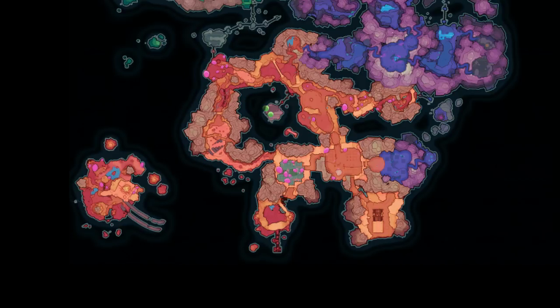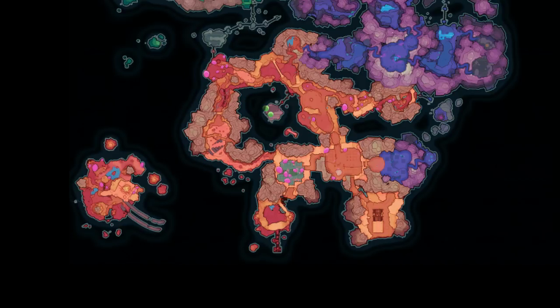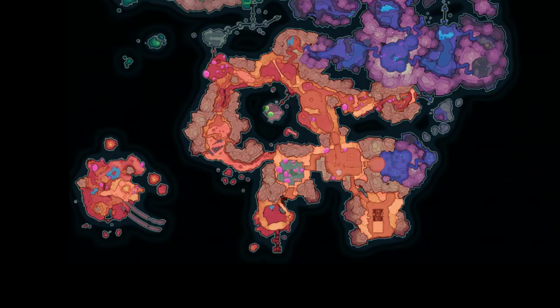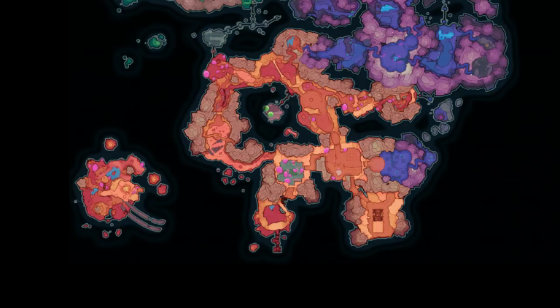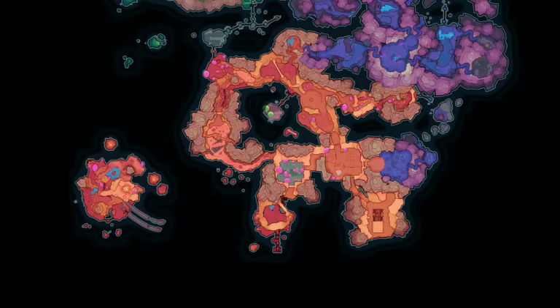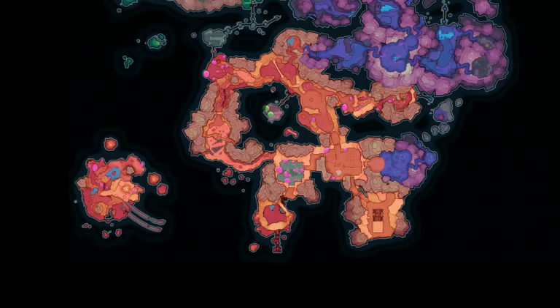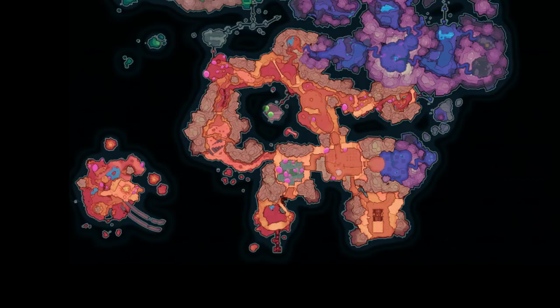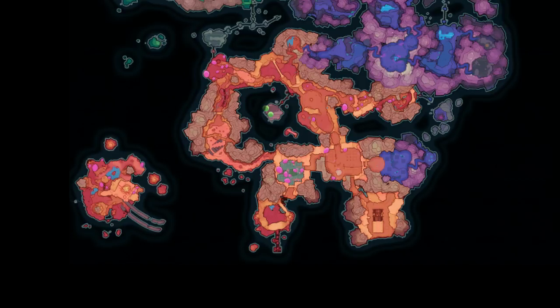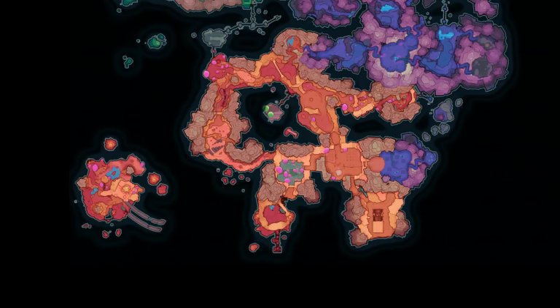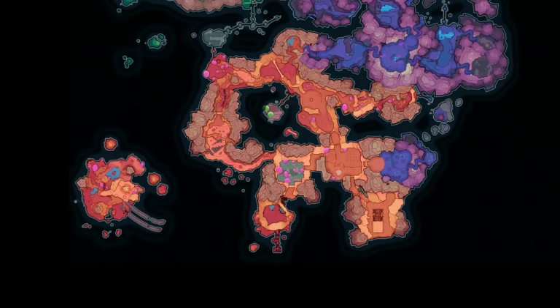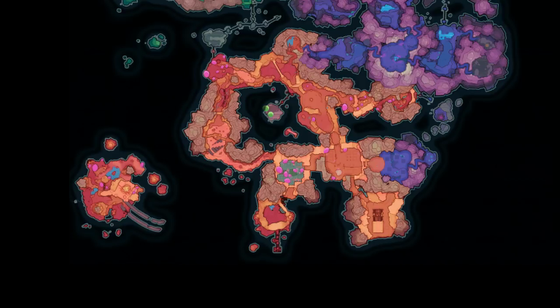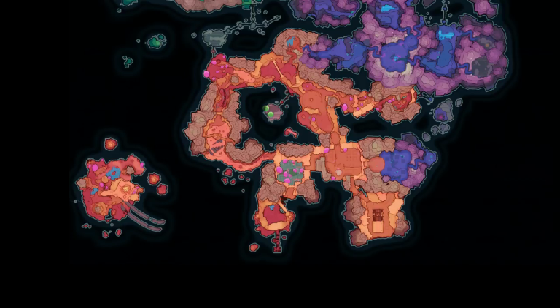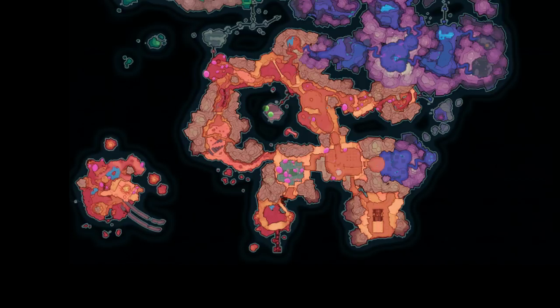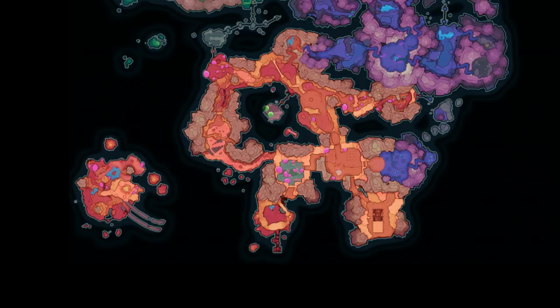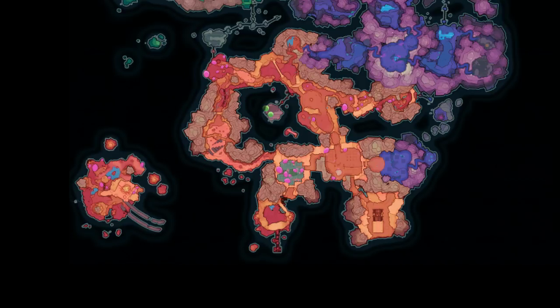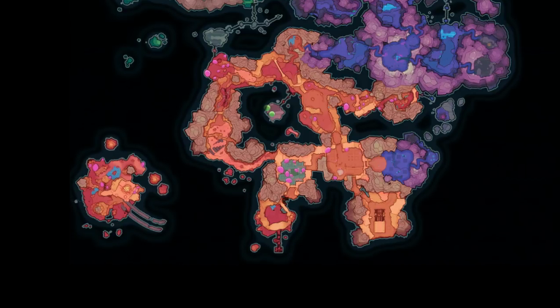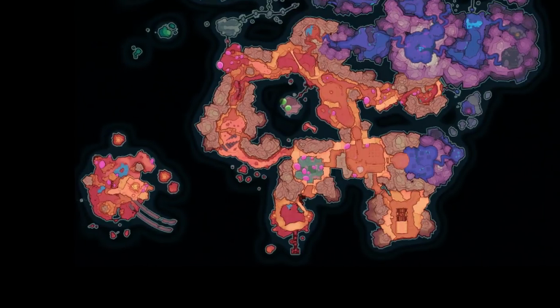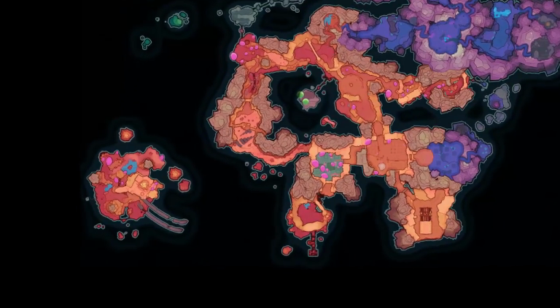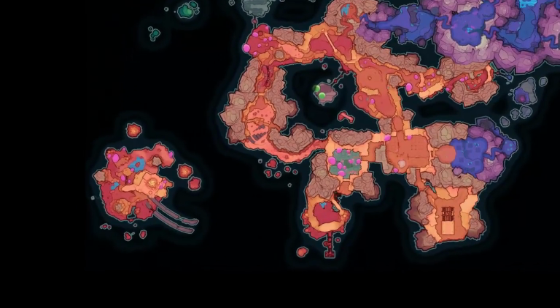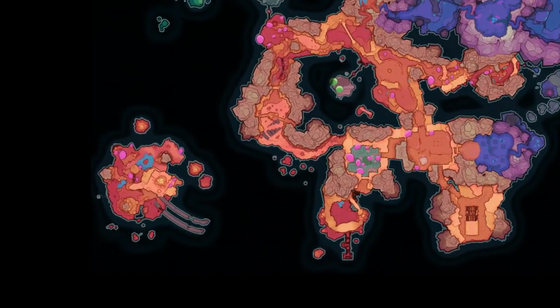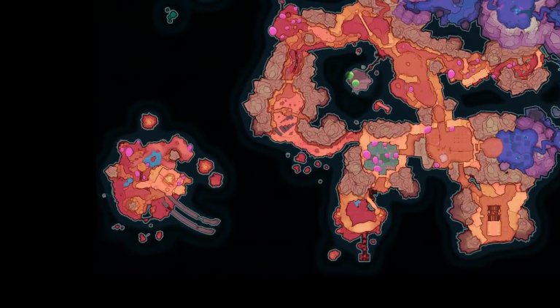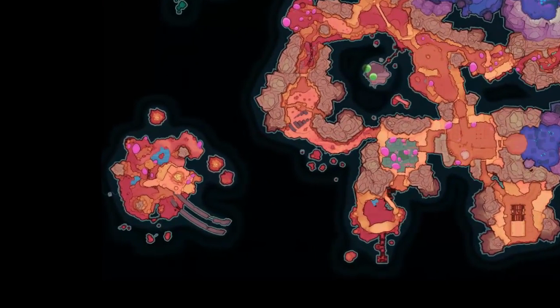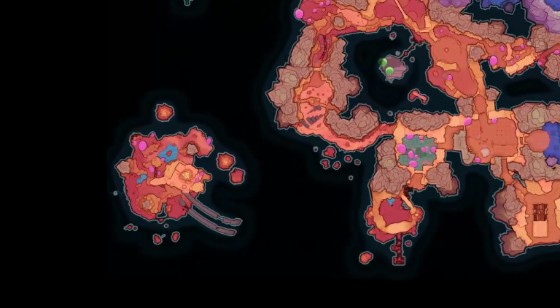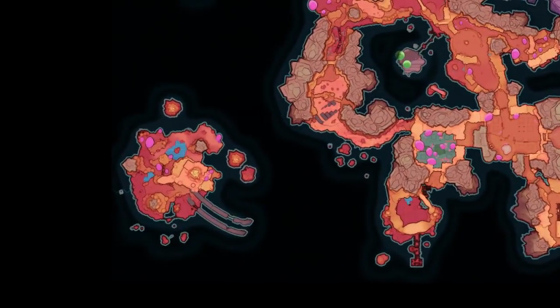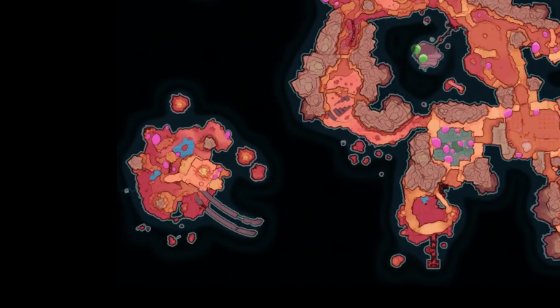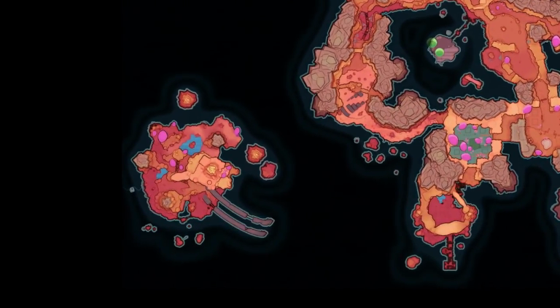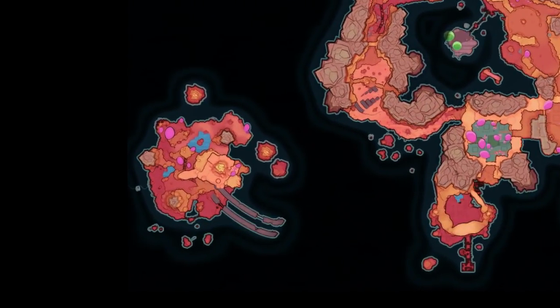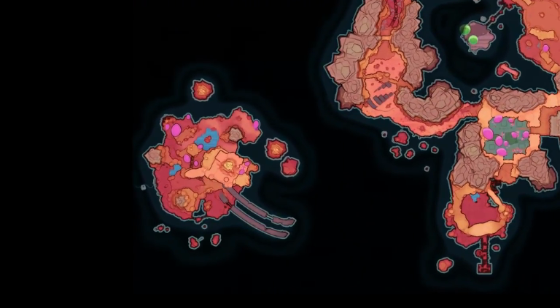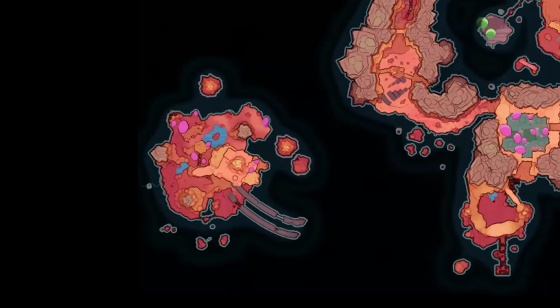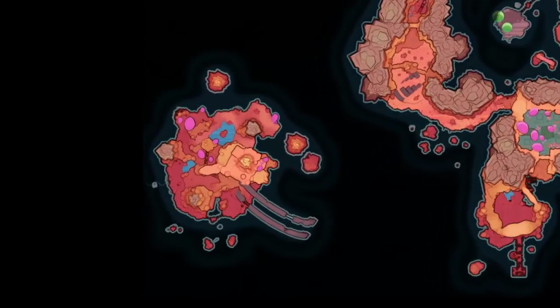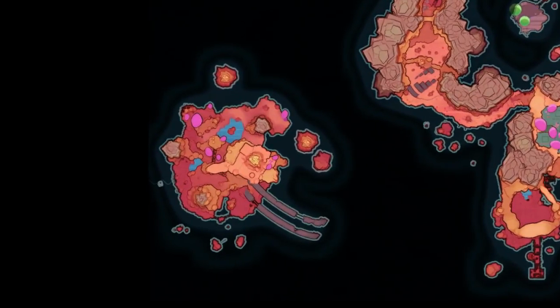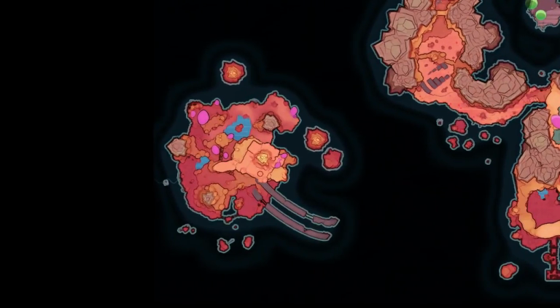There are just enough keys to open every slime gate in the game, including the vaults, so look up a map if you are missing a key or three and figure out which Gordos you need to pop and go do that.